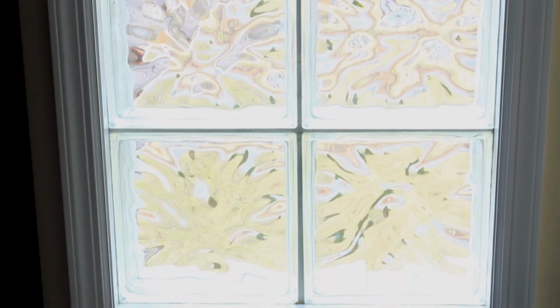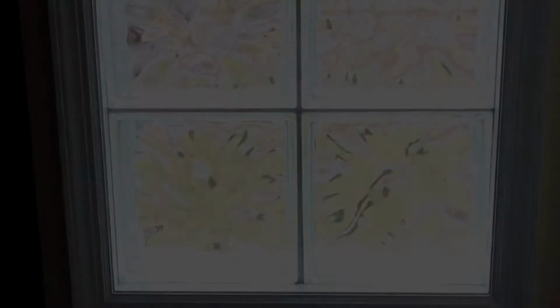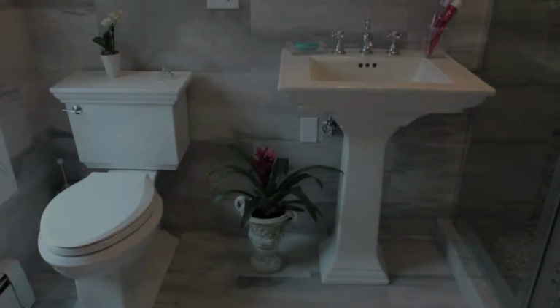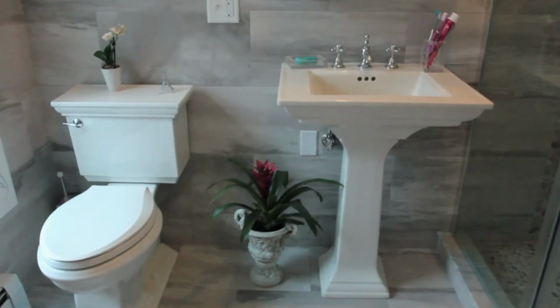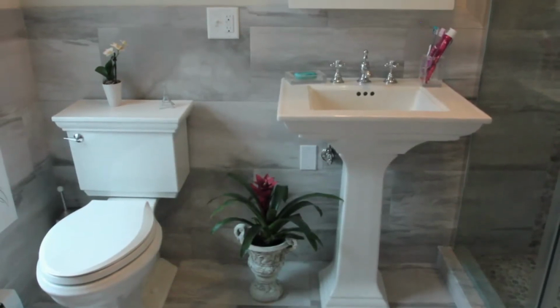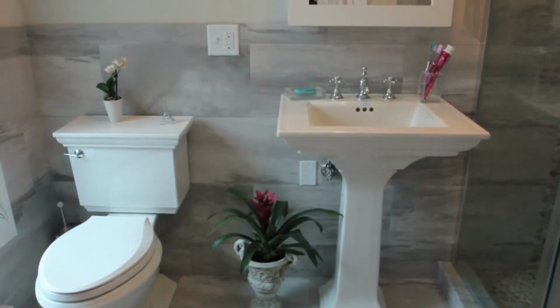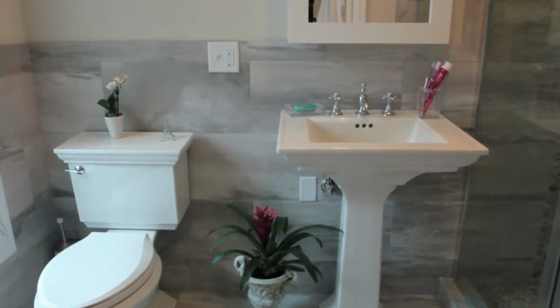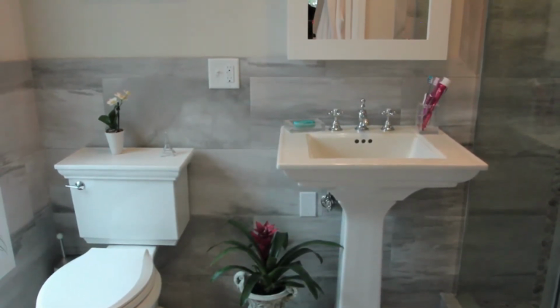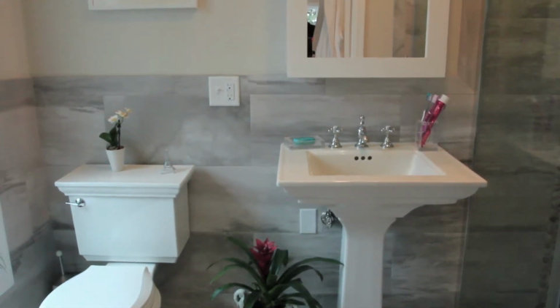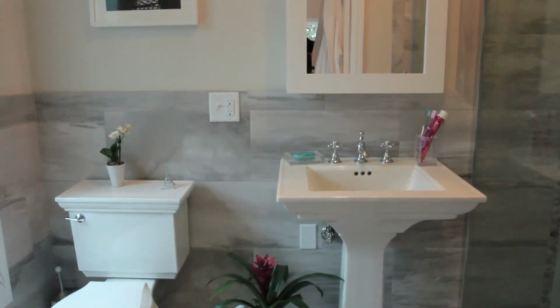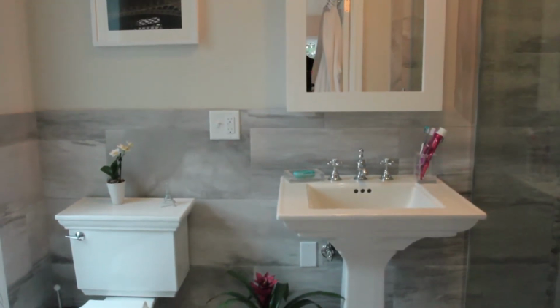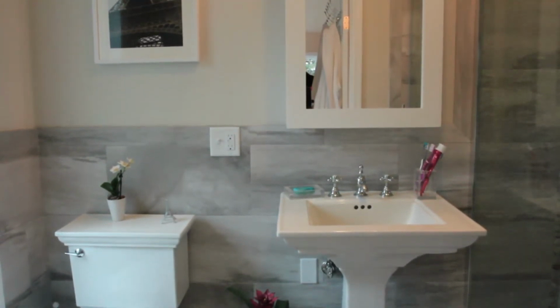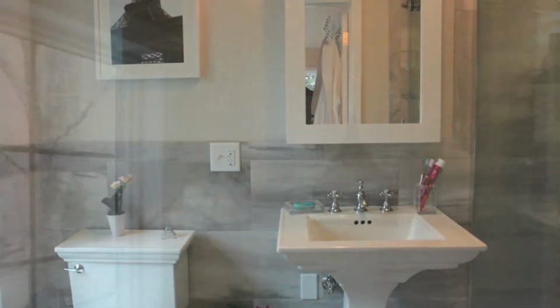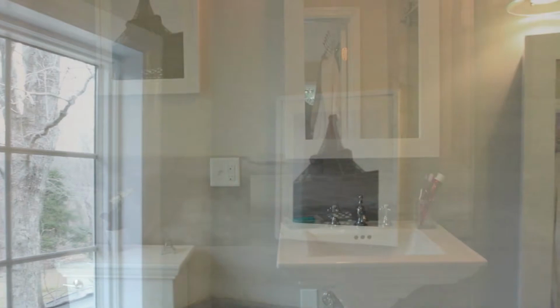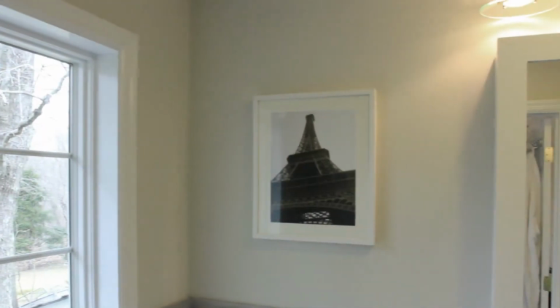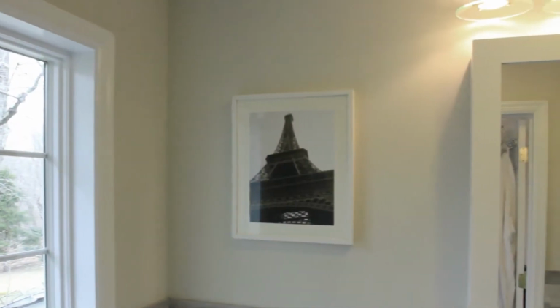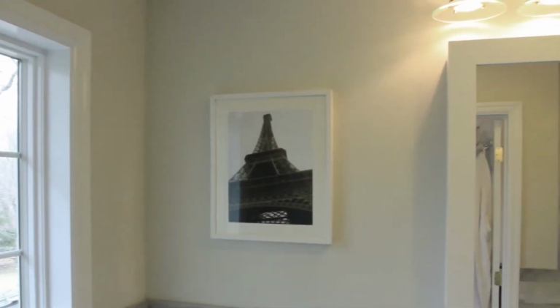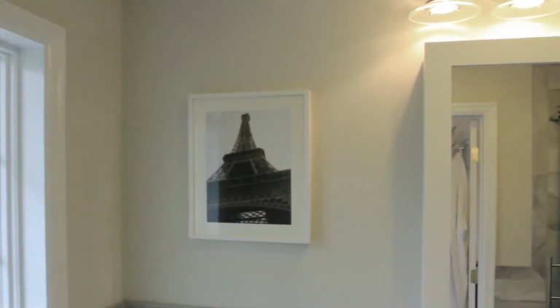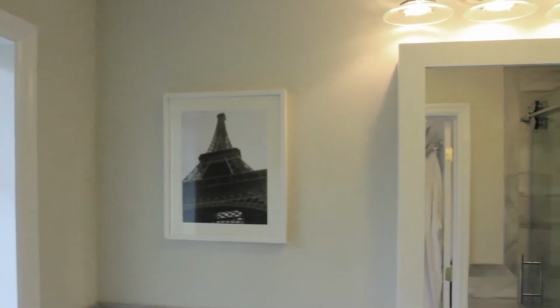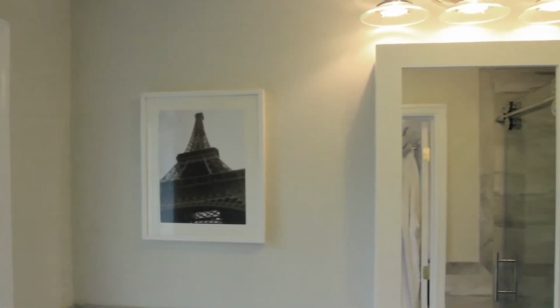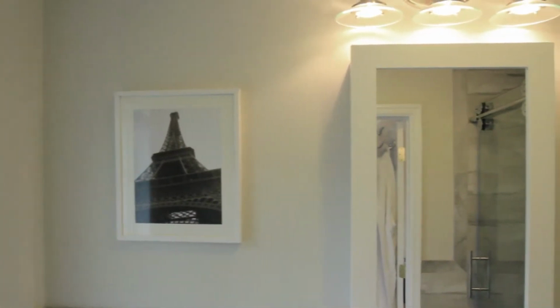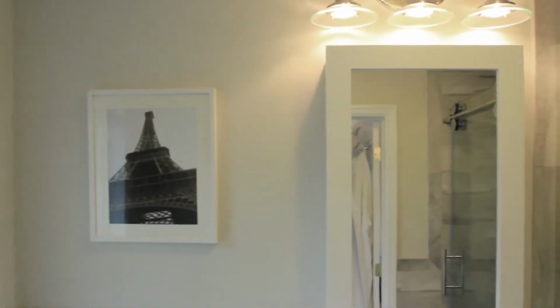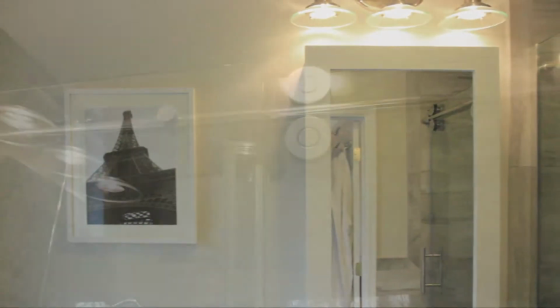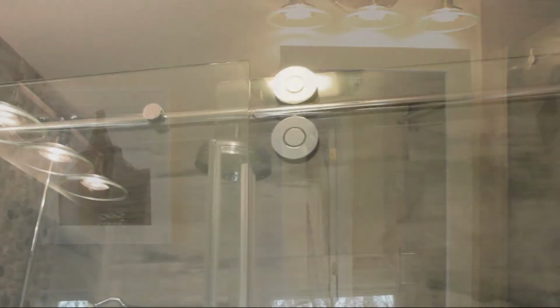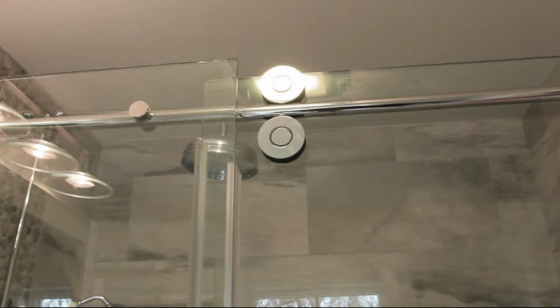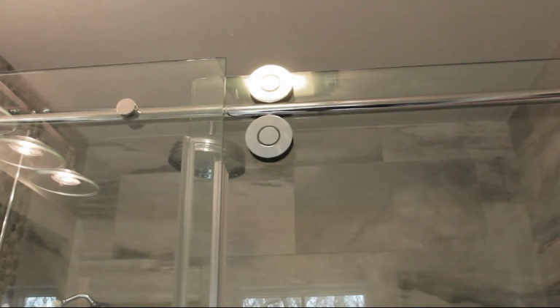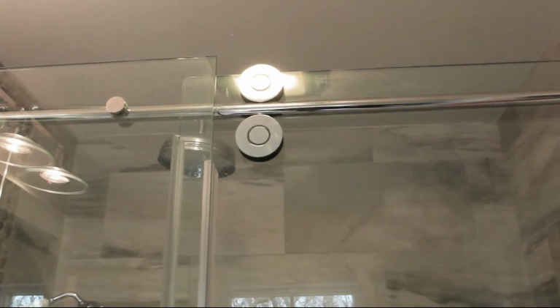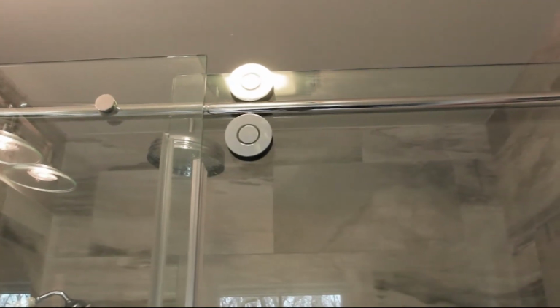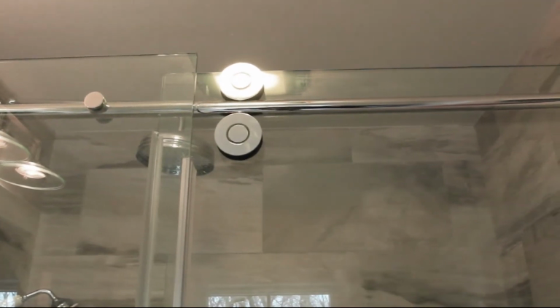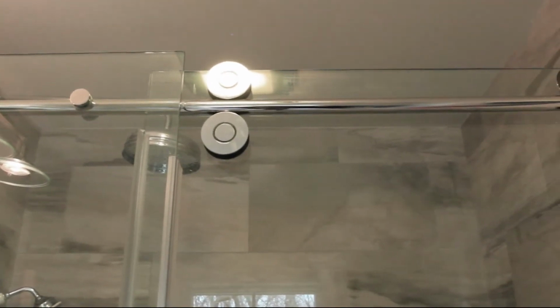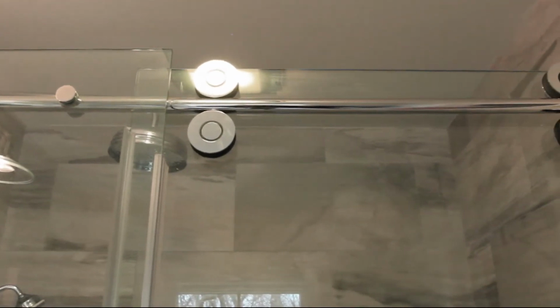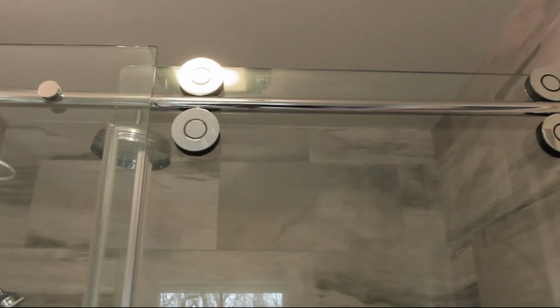A master bathroom with tiled walls and a tiled custom shower is included, making this an absolutely gorgeous addition to this already very nice home.